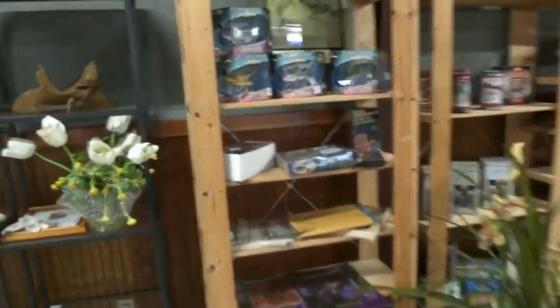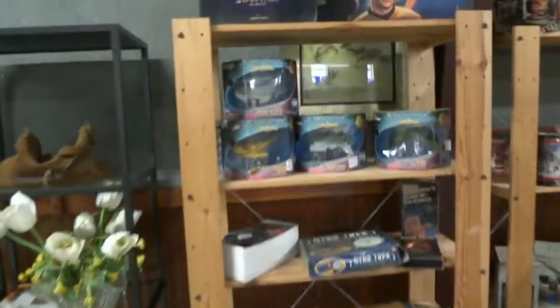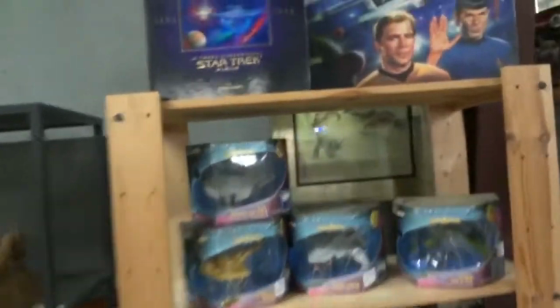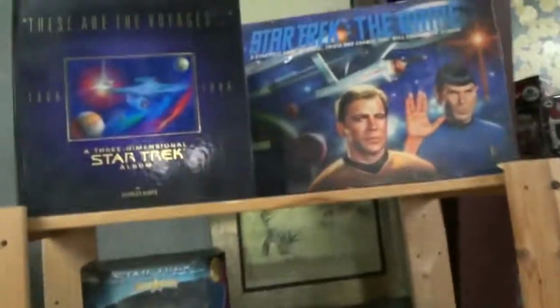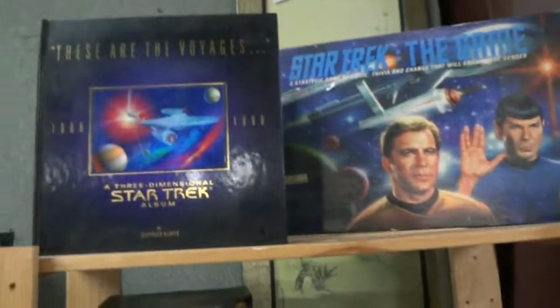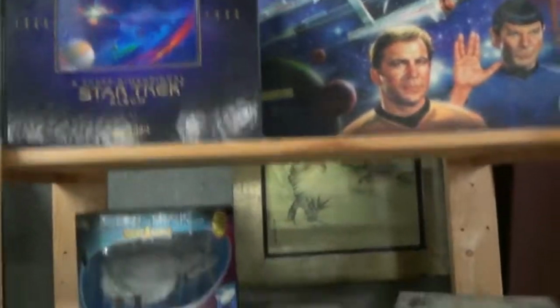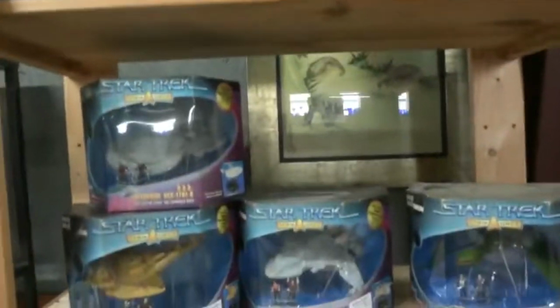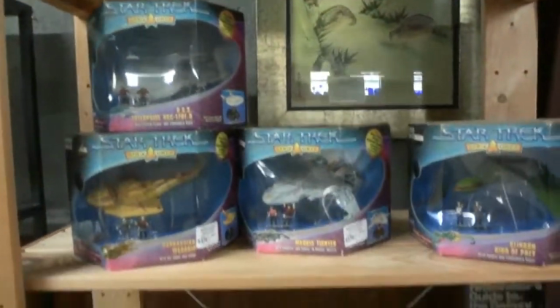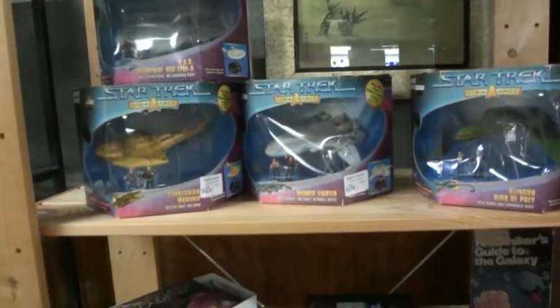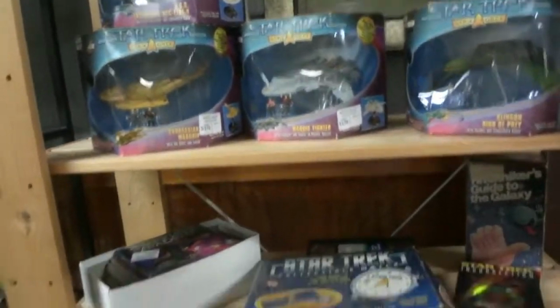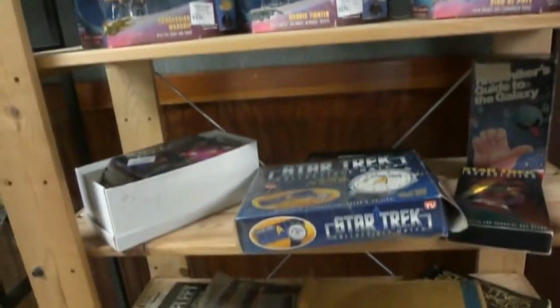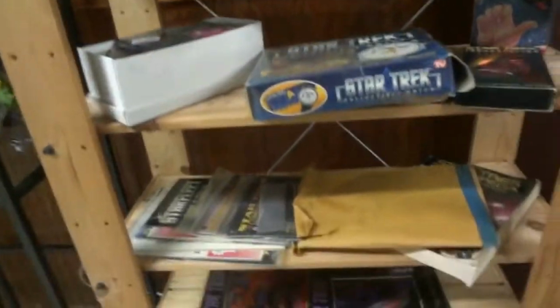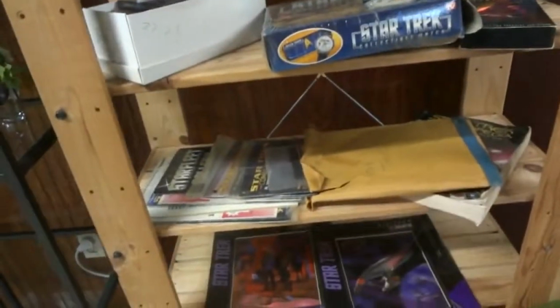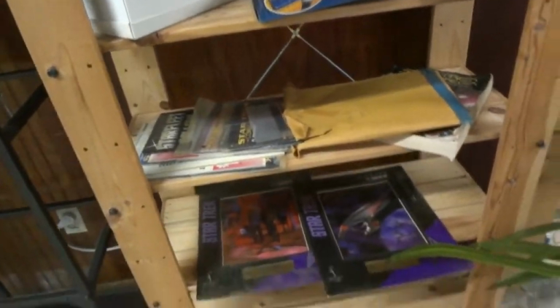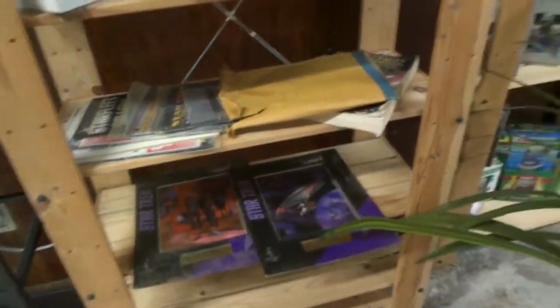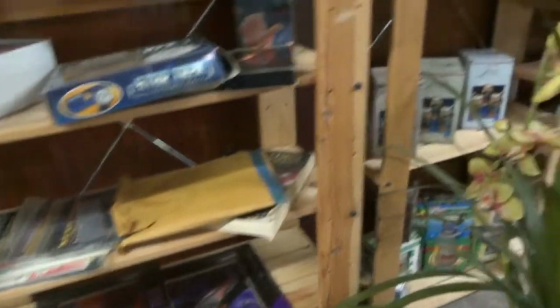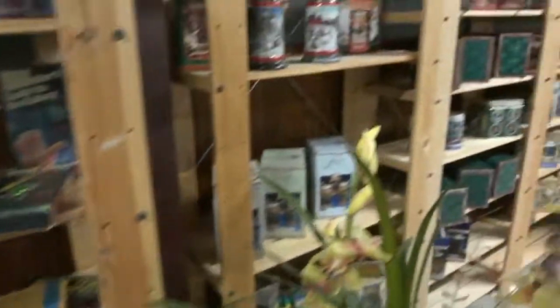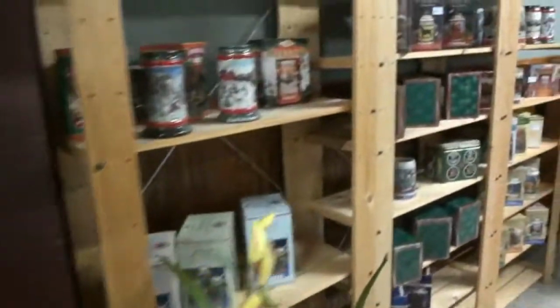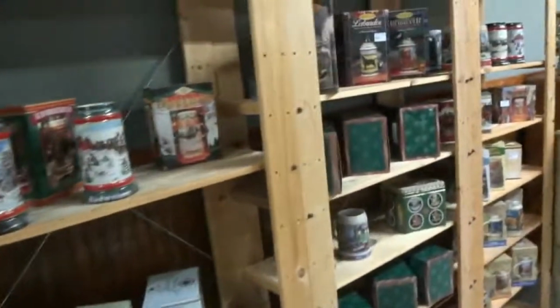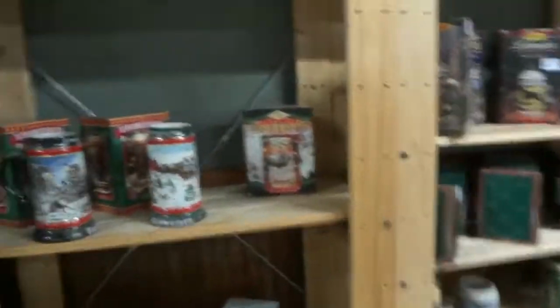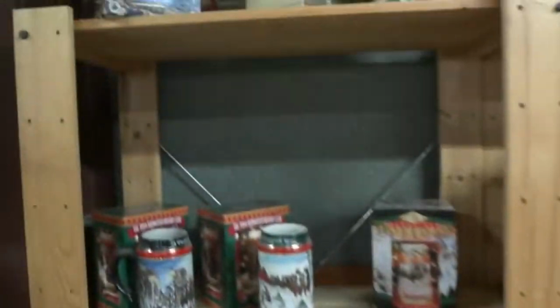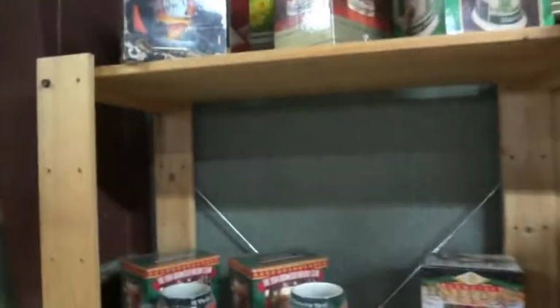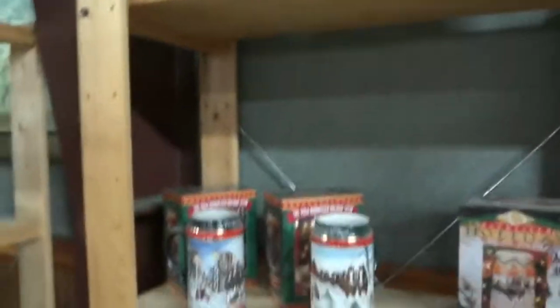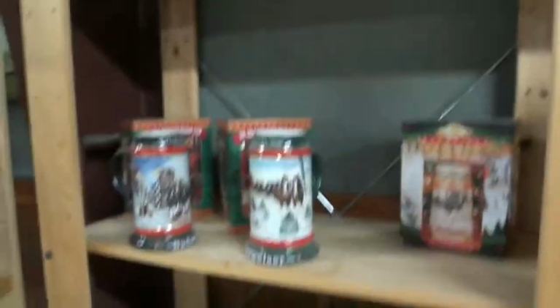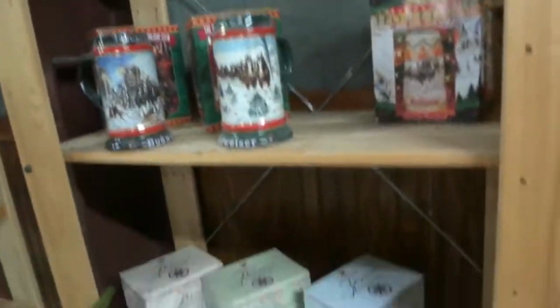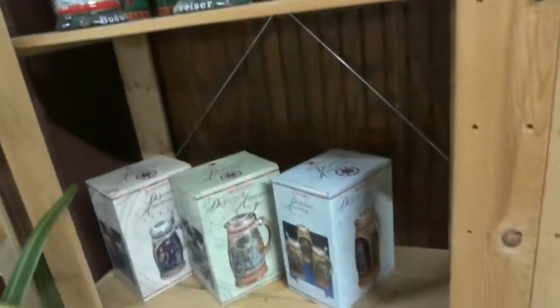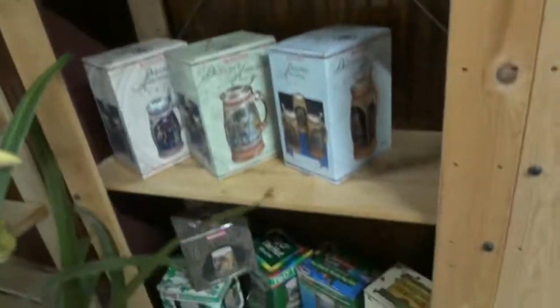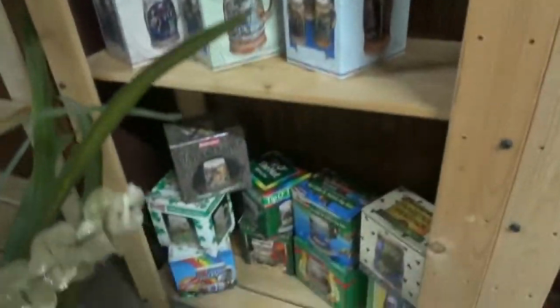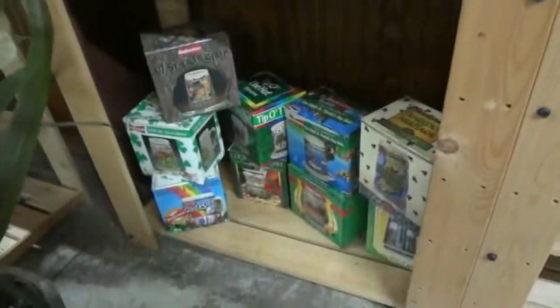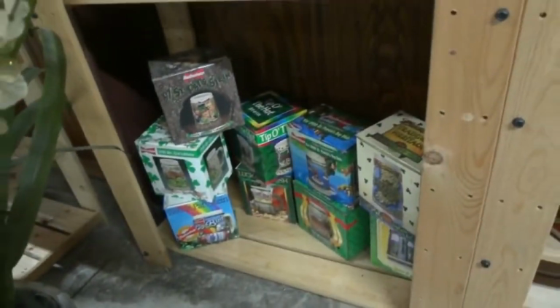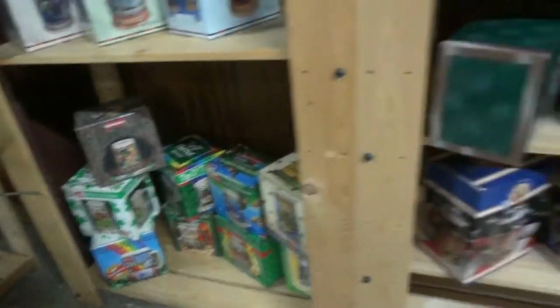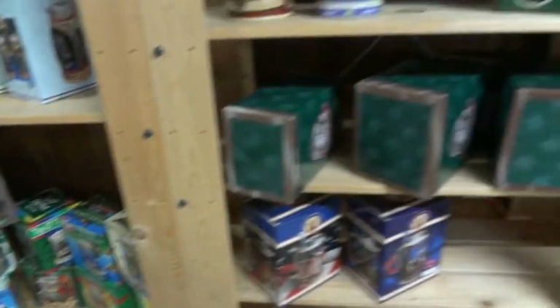Look at that! If you're a Trekkie, there's some early toys, some magazines, some other cool stuff. And steins — look at these sets of steins. There's military ones, Discover America ones, just in time for St. Paddy's Day over here.